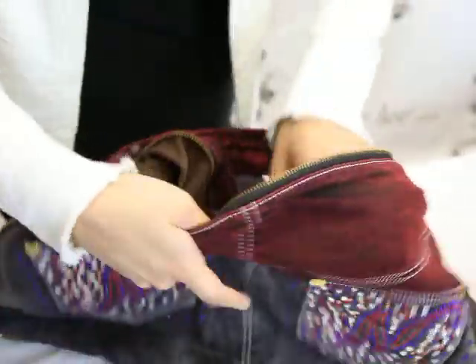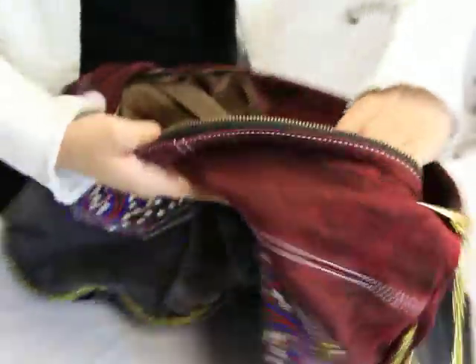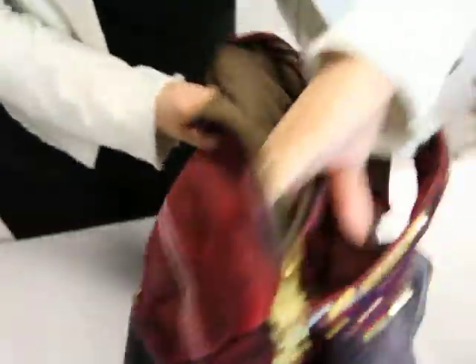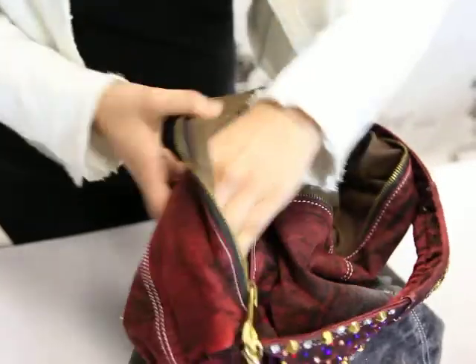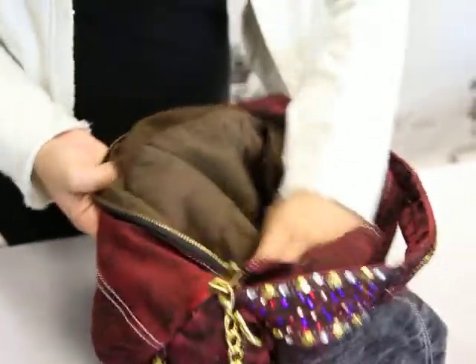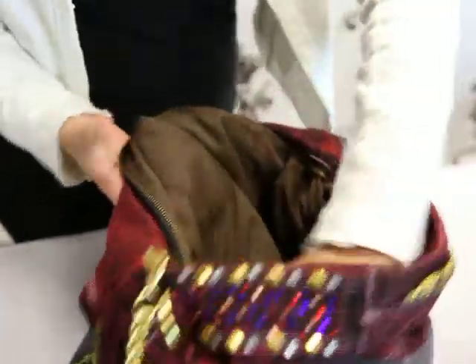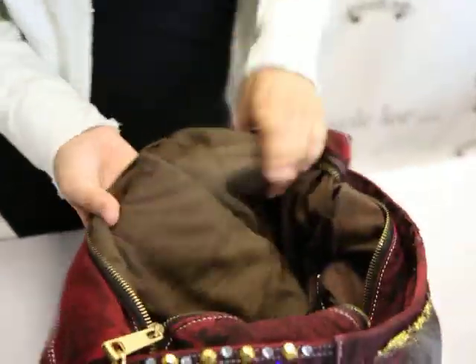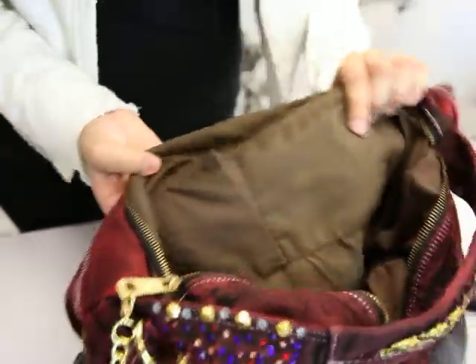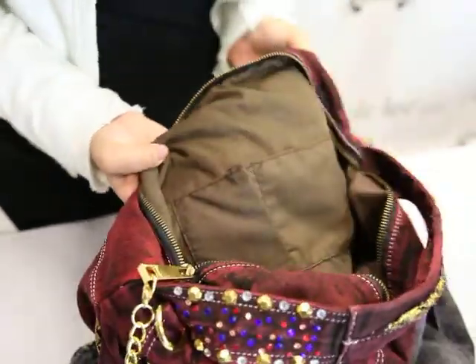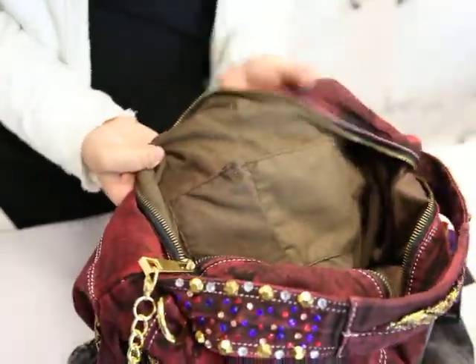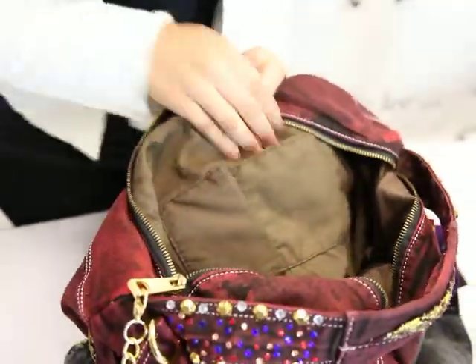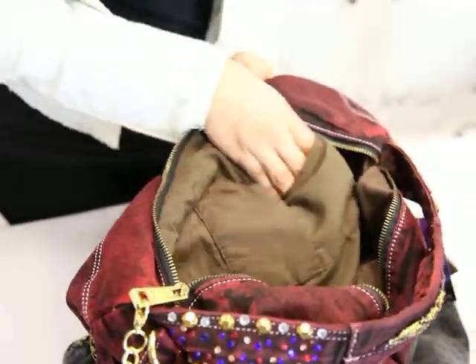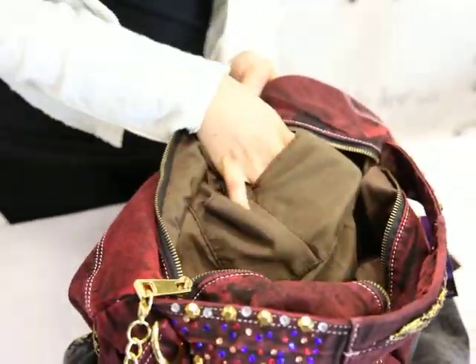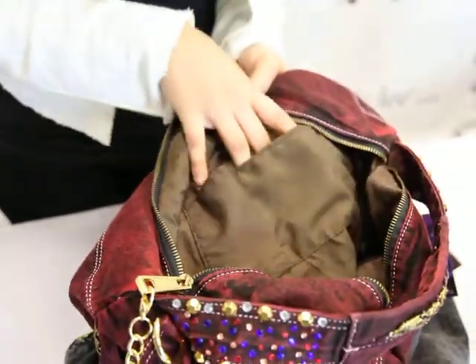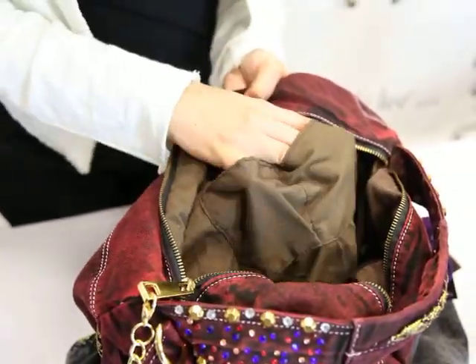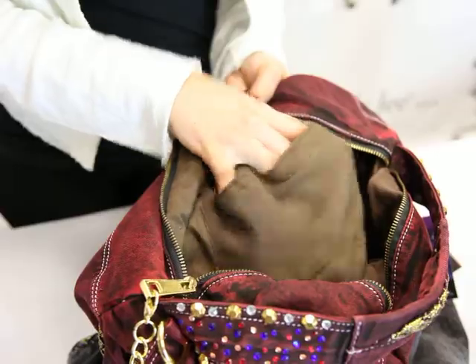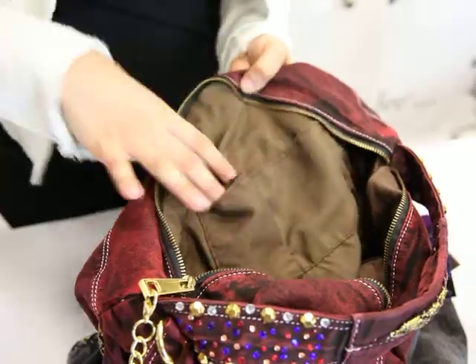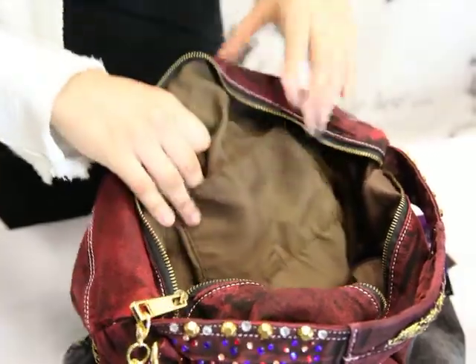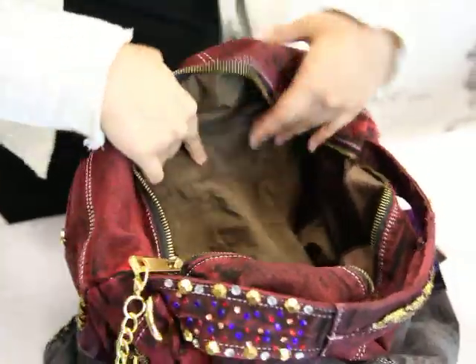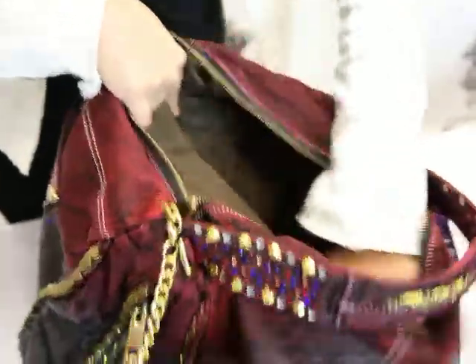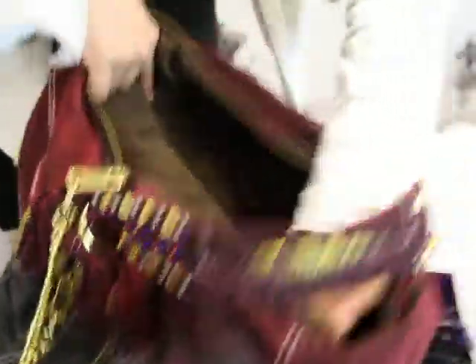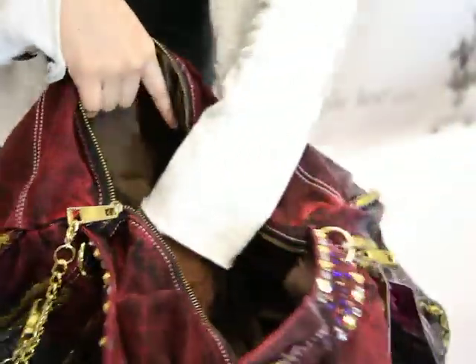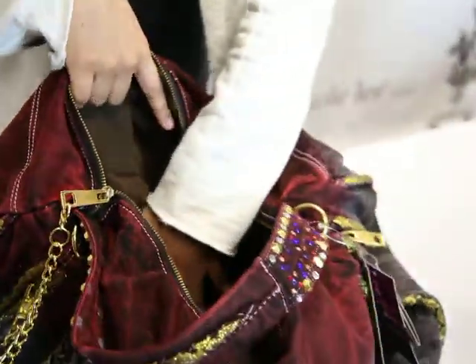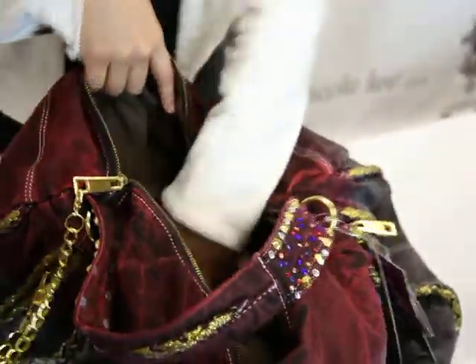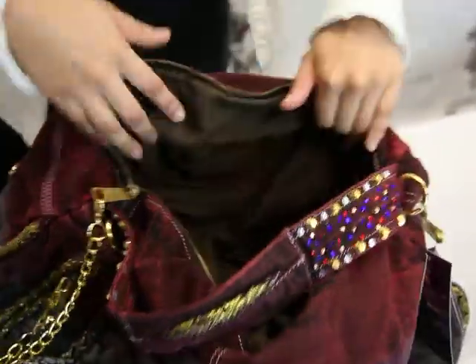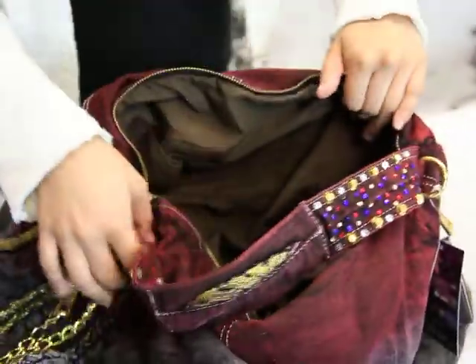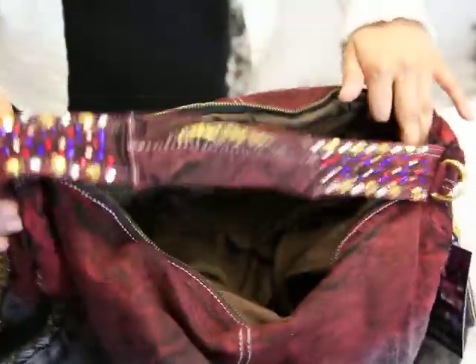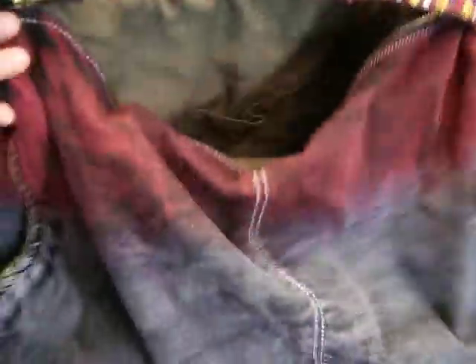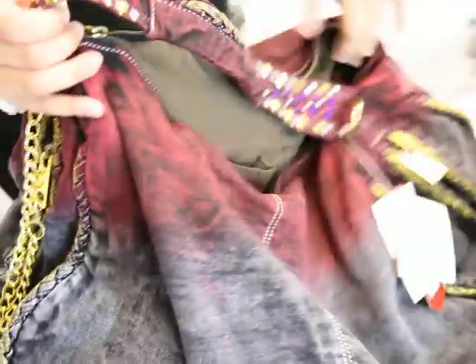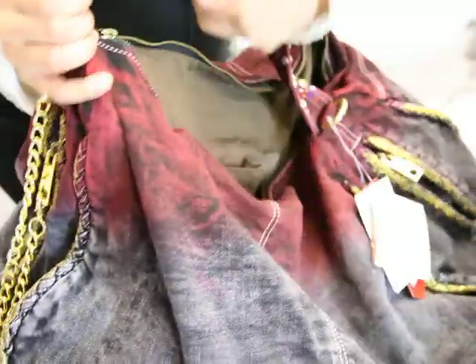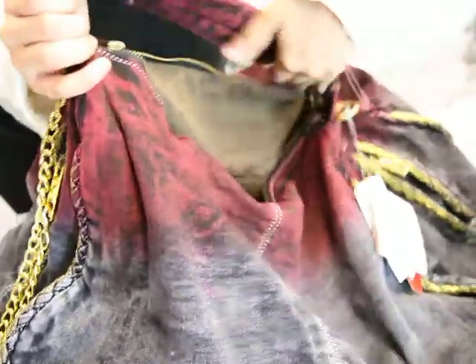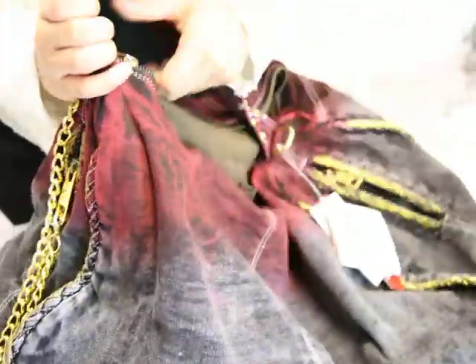We also have our wall pockets, just like any other Nicole Lee purse. We have two wall pockets. You can put your cell phone, your pens — take it to school, put your books, your notebooks, anything you like to just take with you.